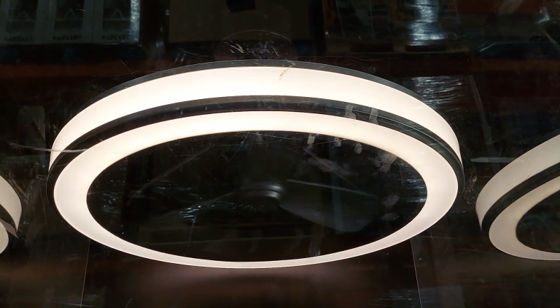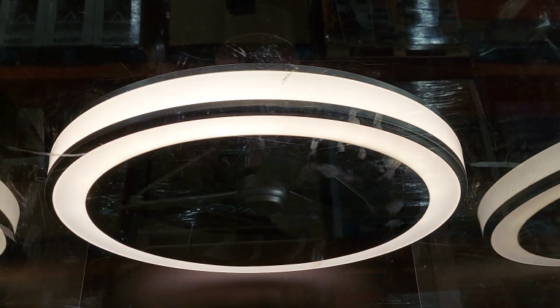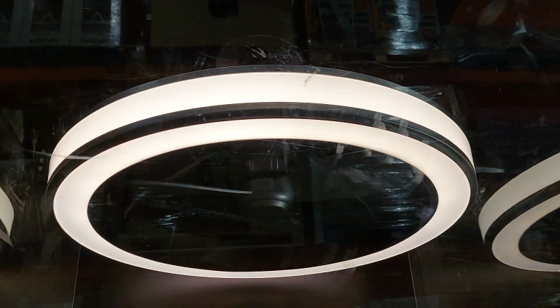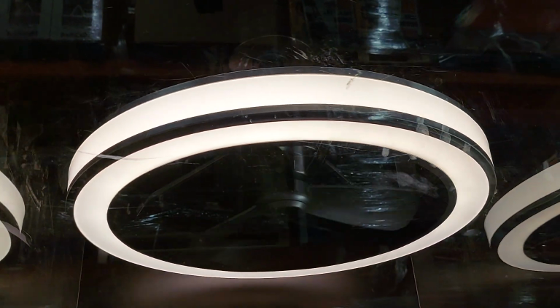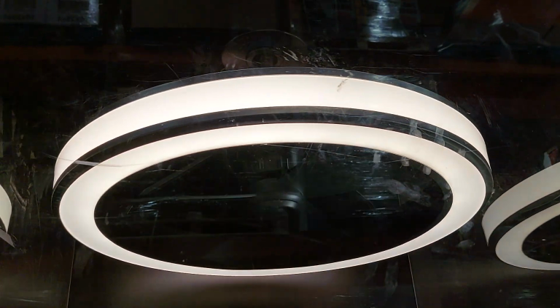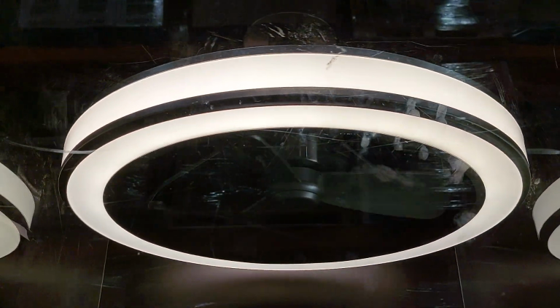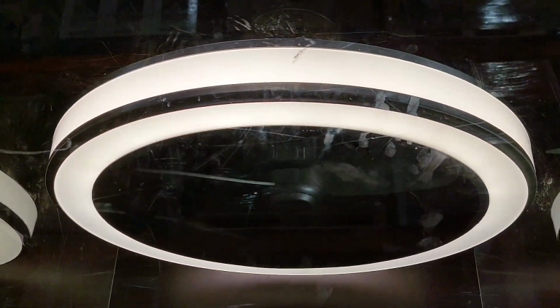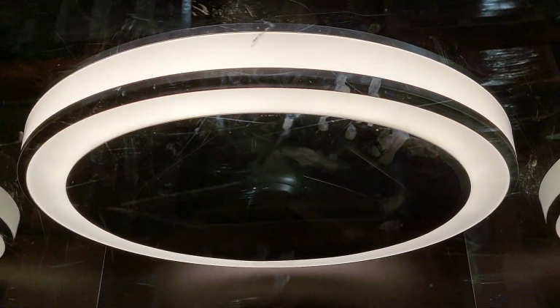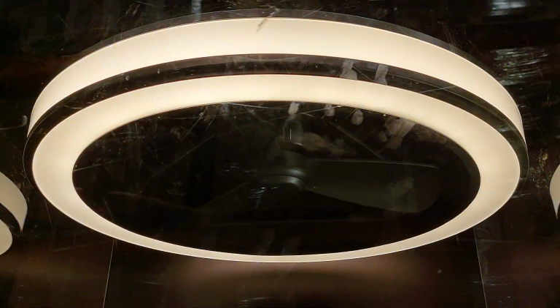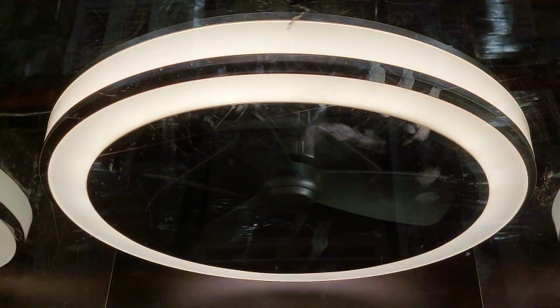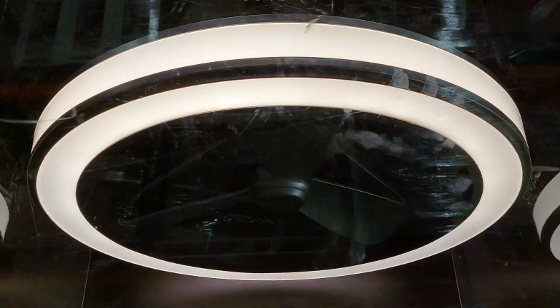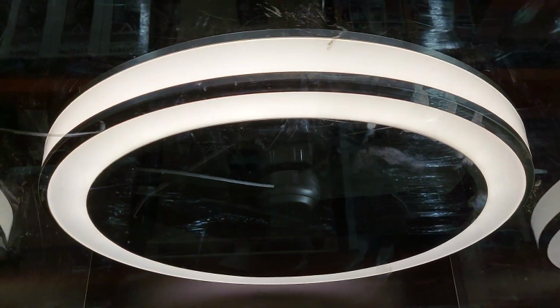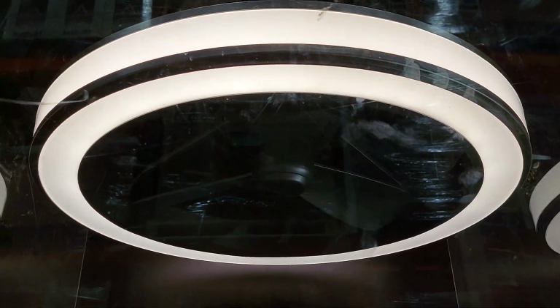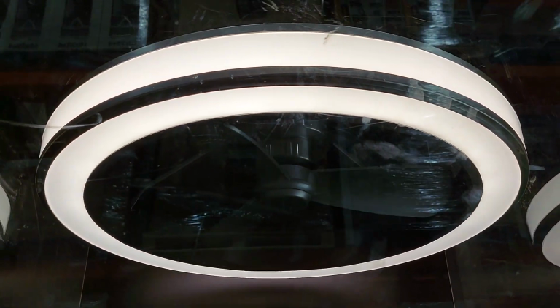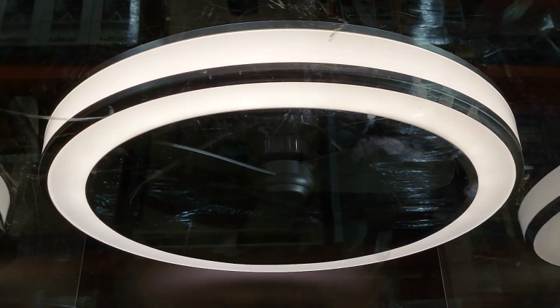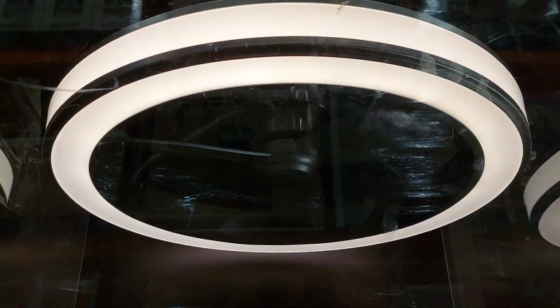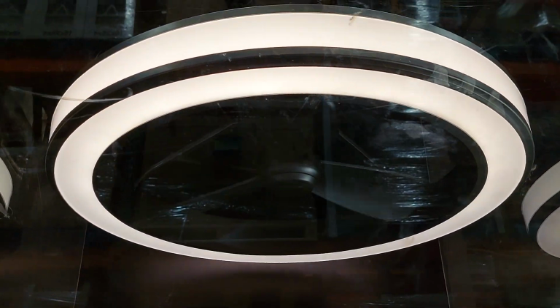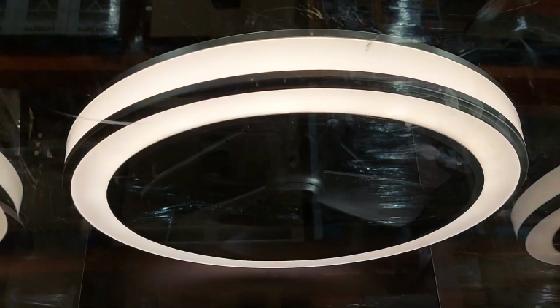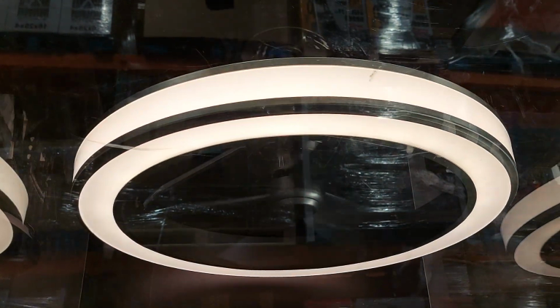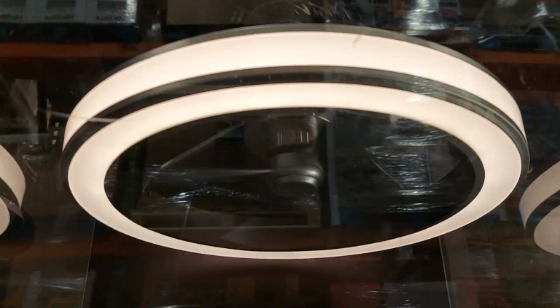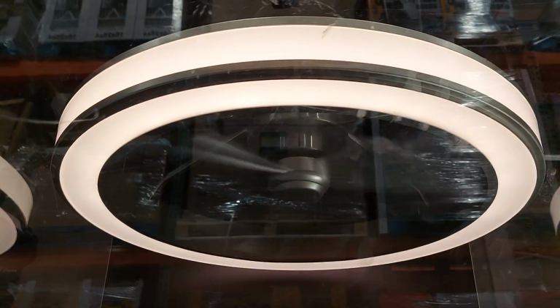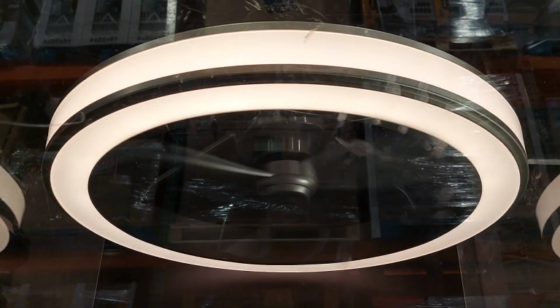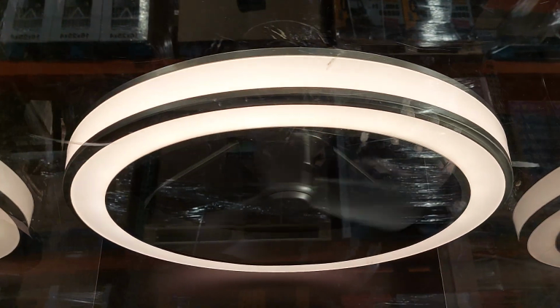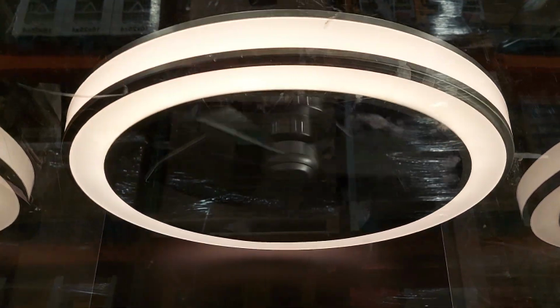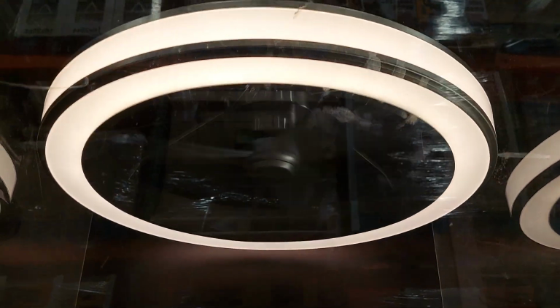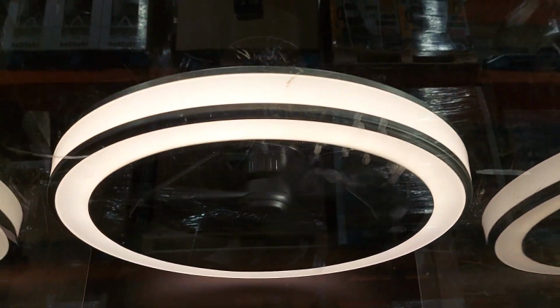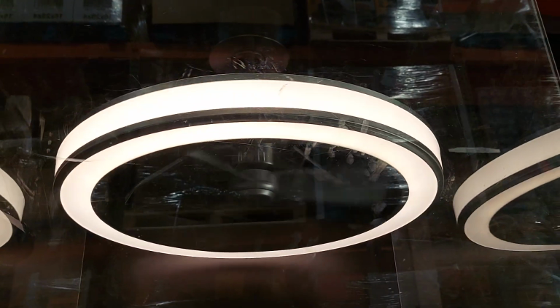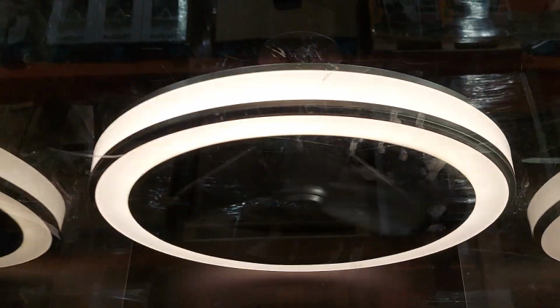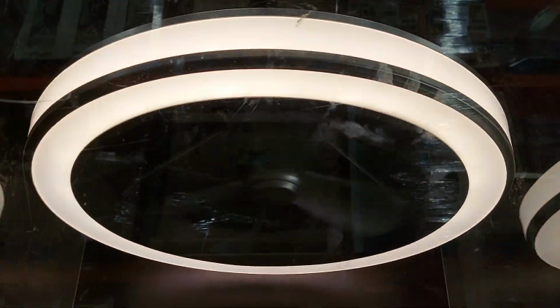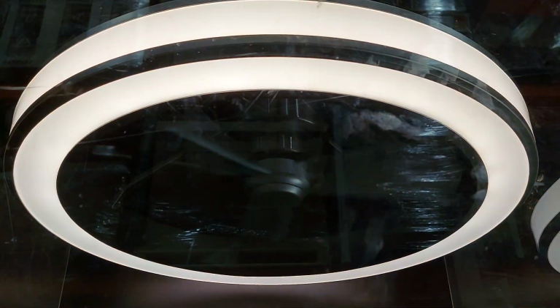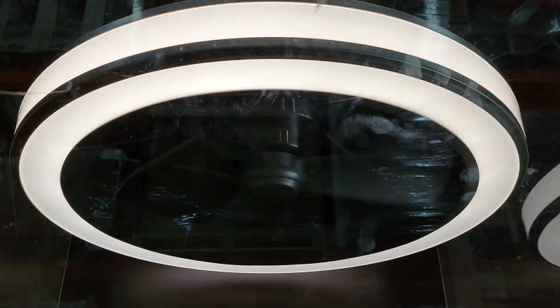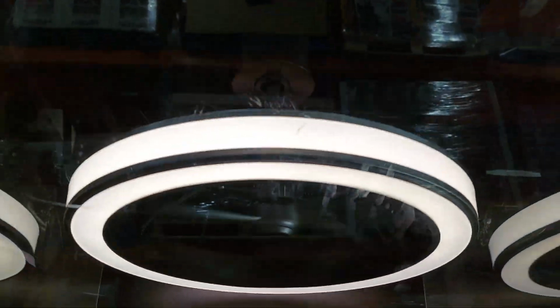All right, hey guys, so here's an Artika Edwin ceiling fan on sale at my local Costco. I did one at one of my other local ones, but here it is at my local one. Yeah, it's on and off.